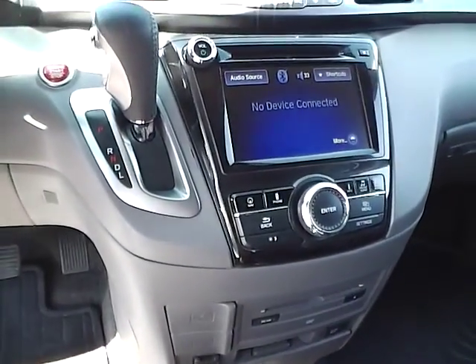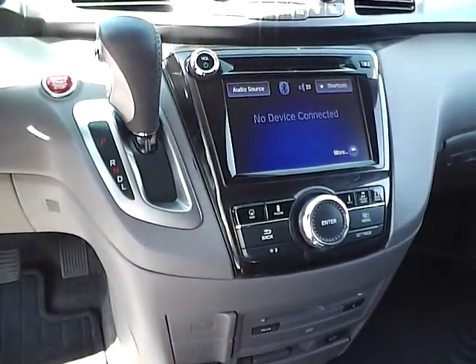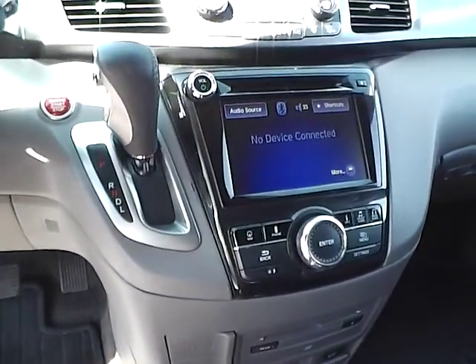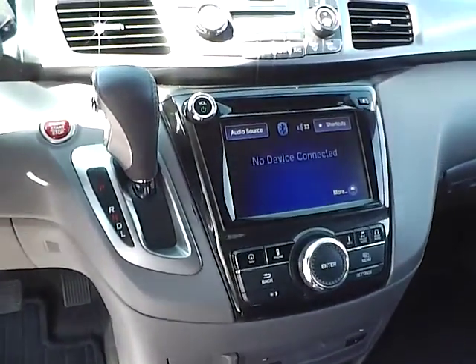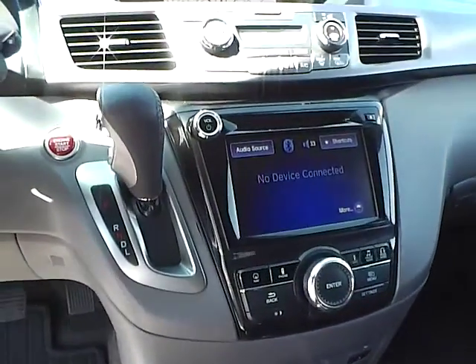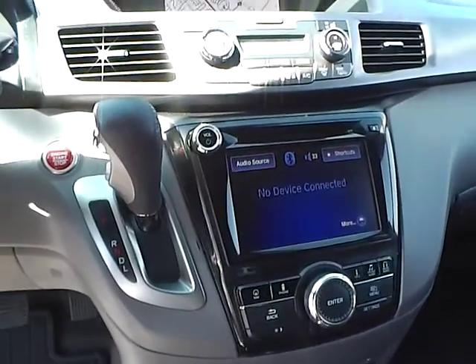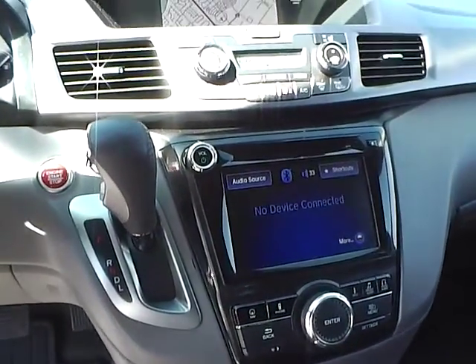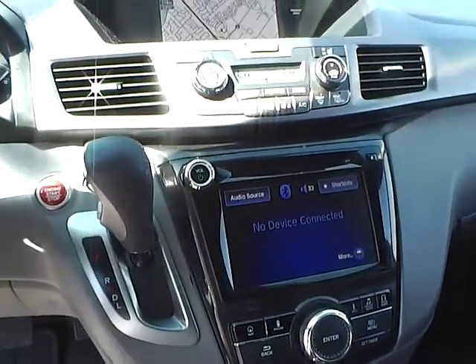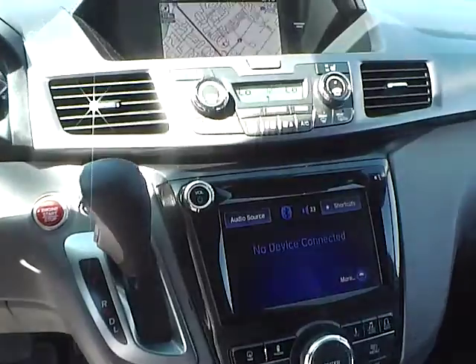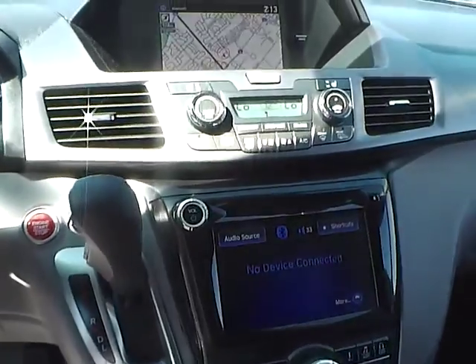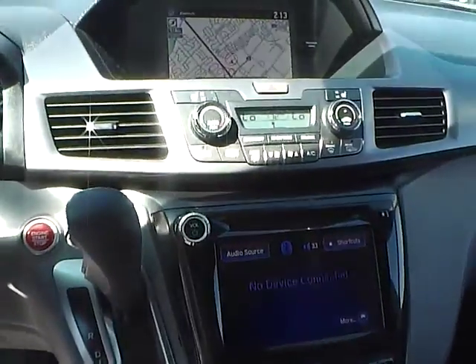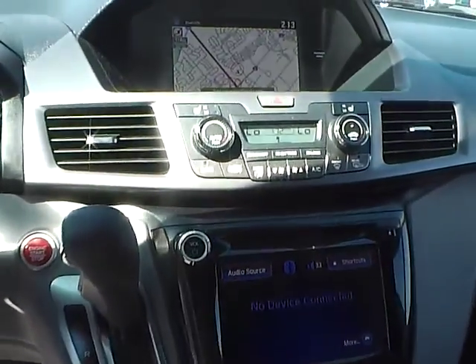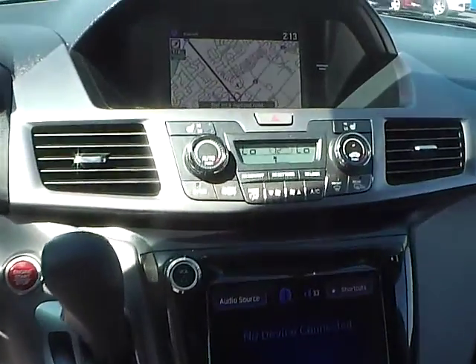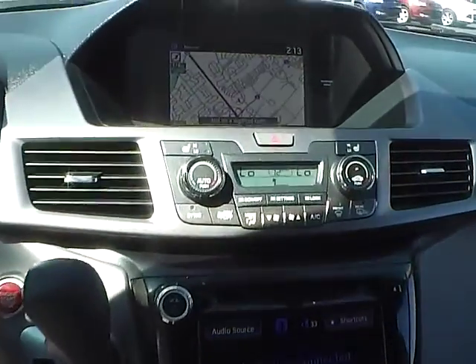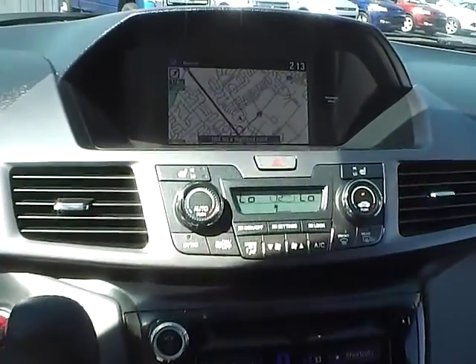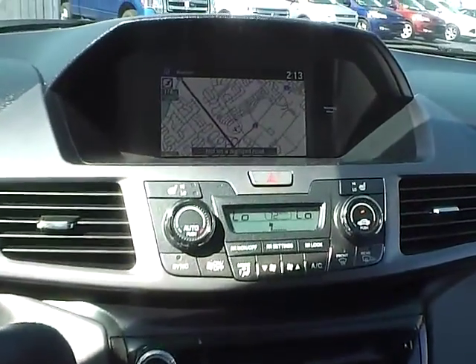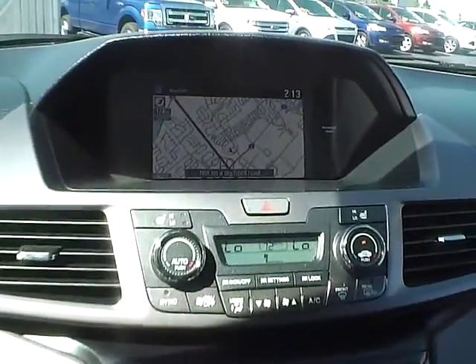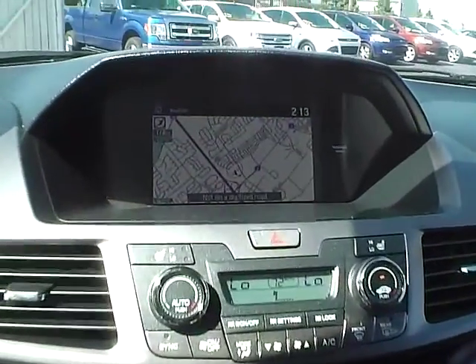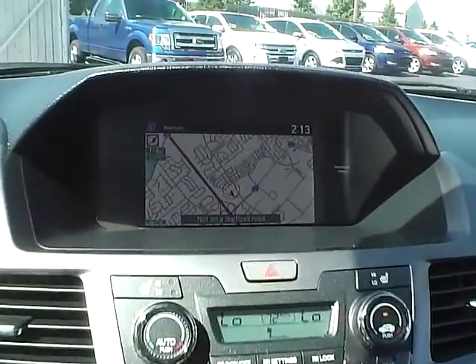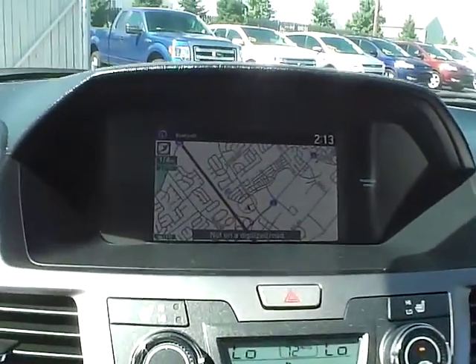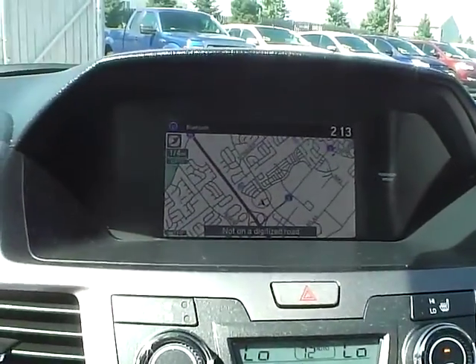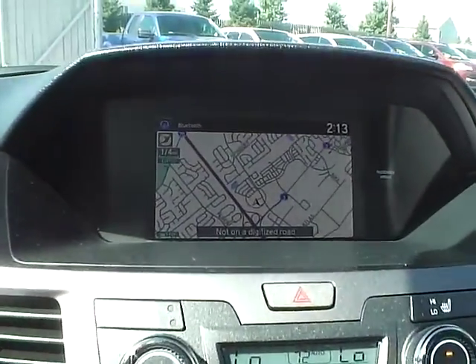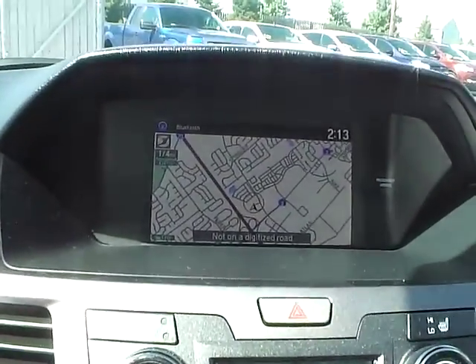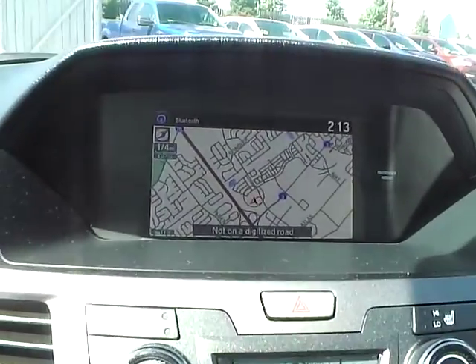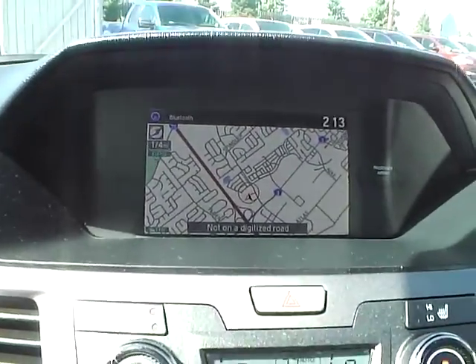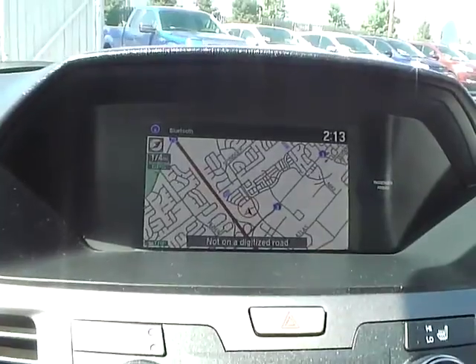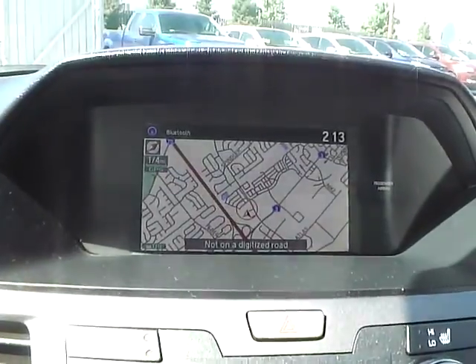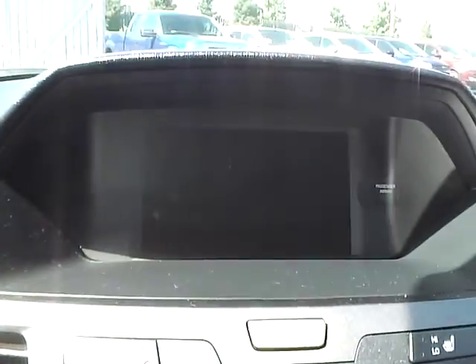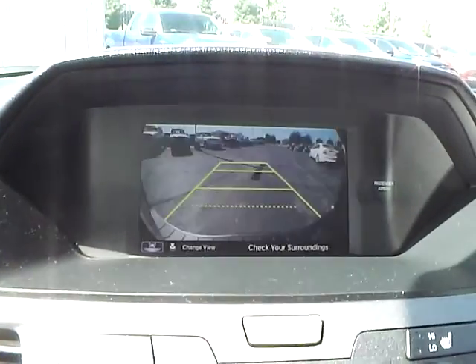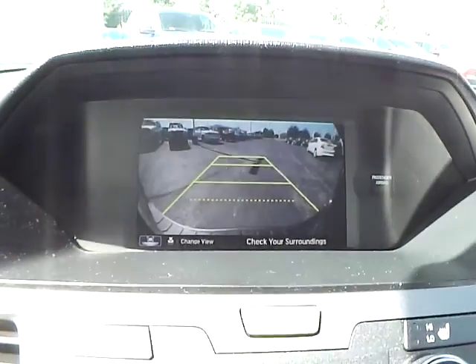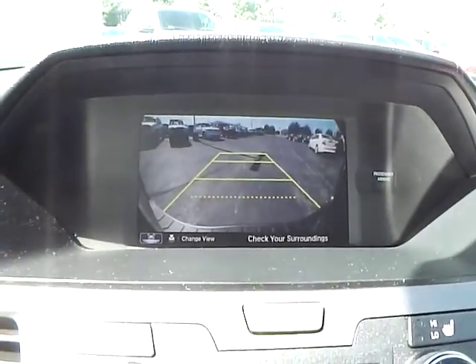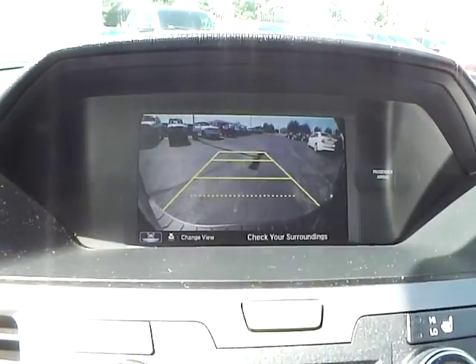Push button start. Automatic climate control. Heated seats. Navigation. Backup camera.